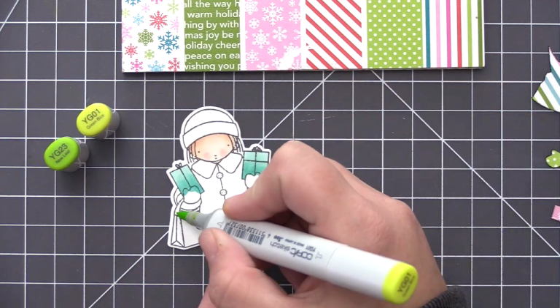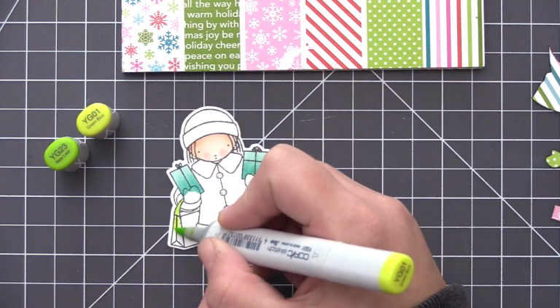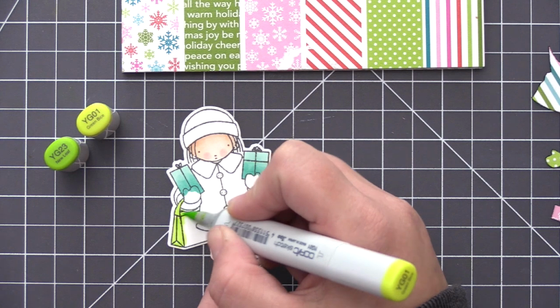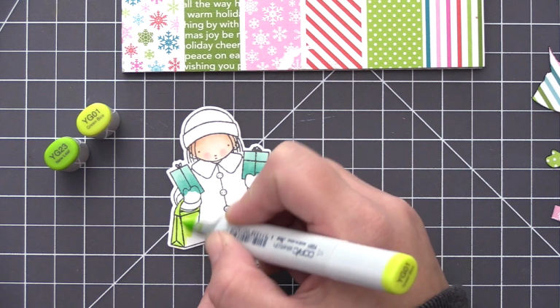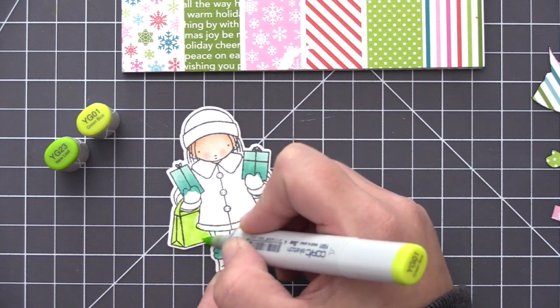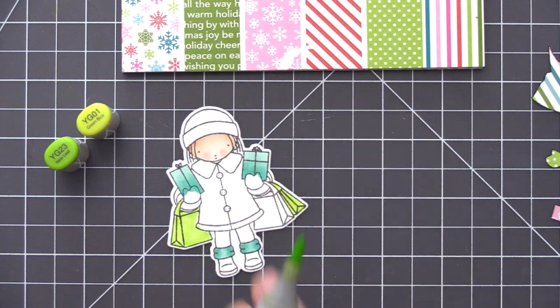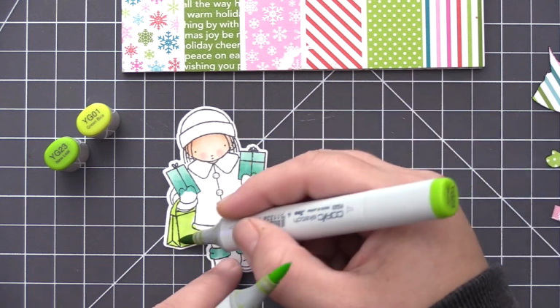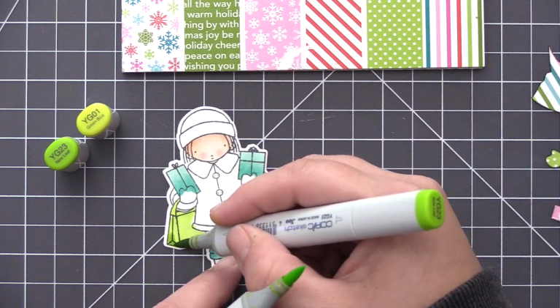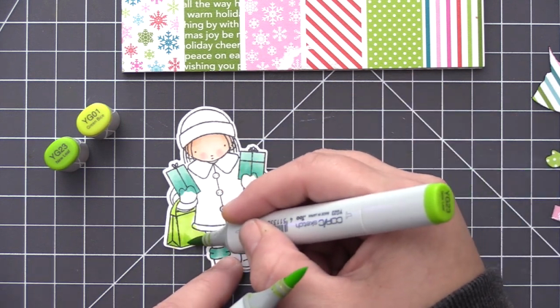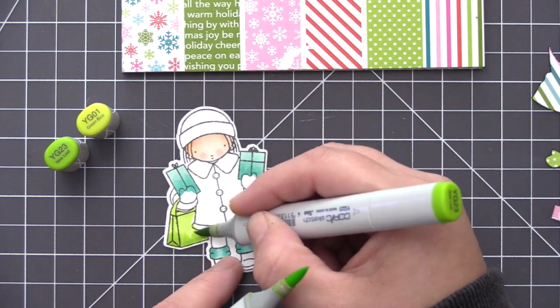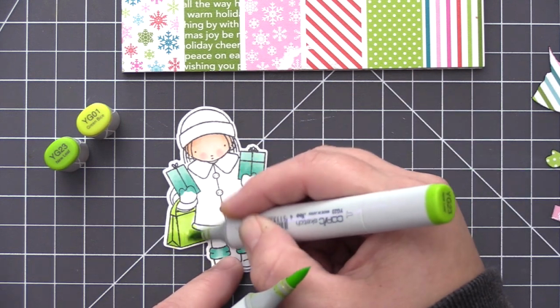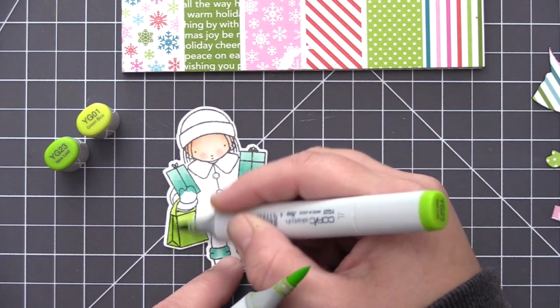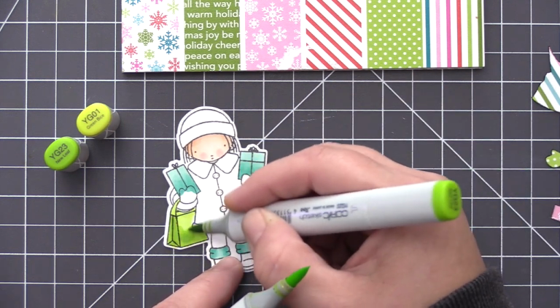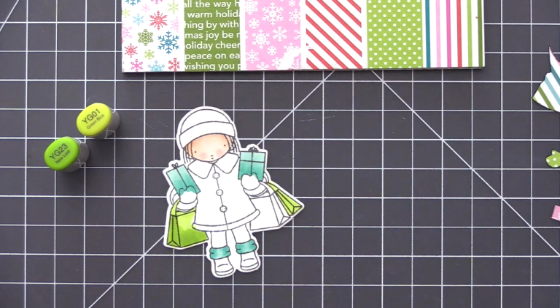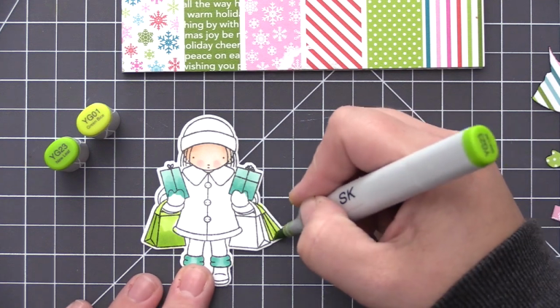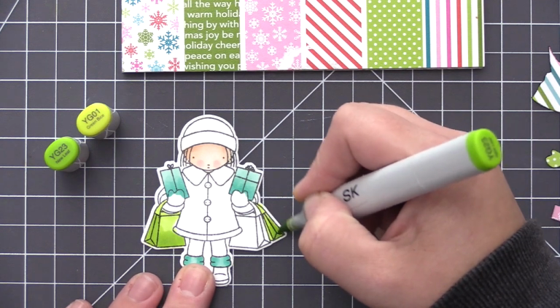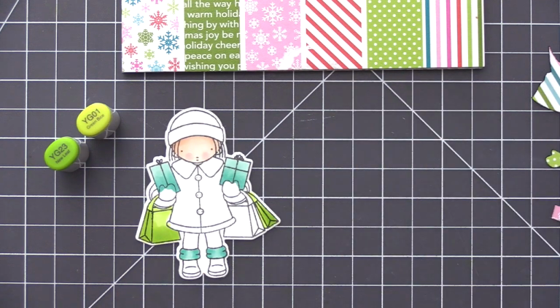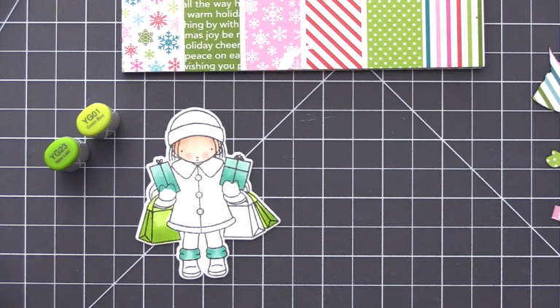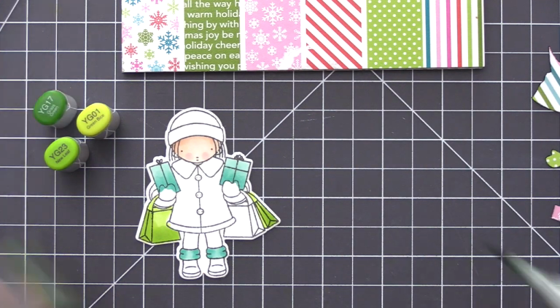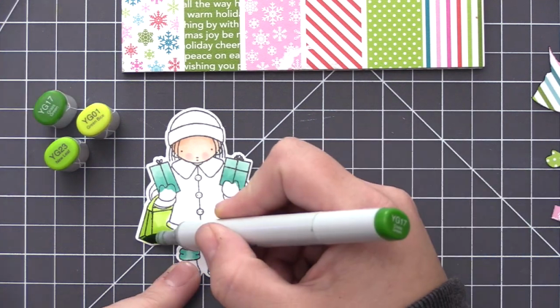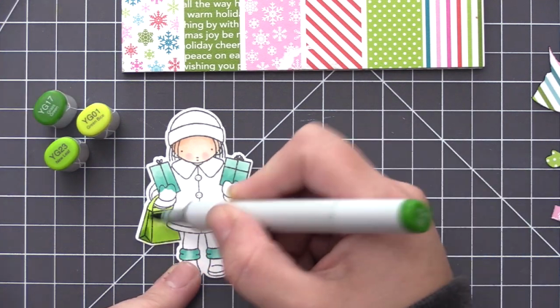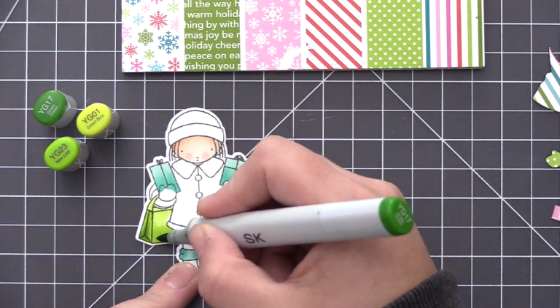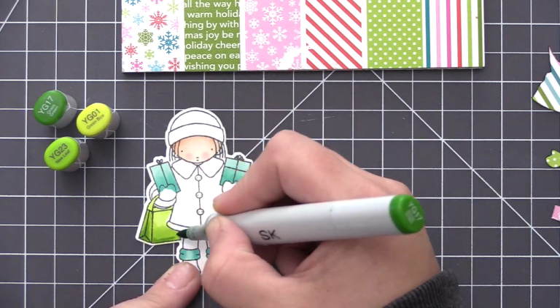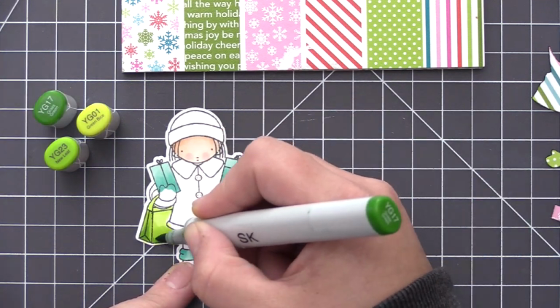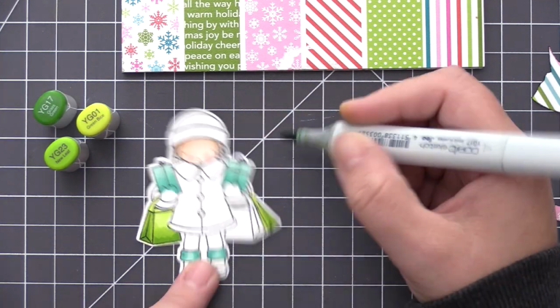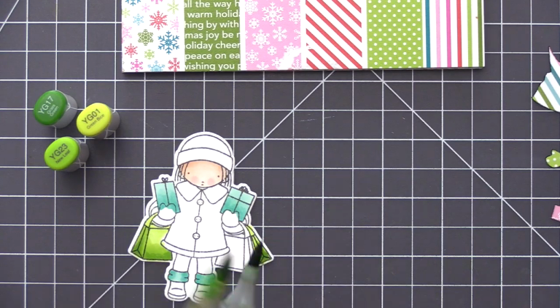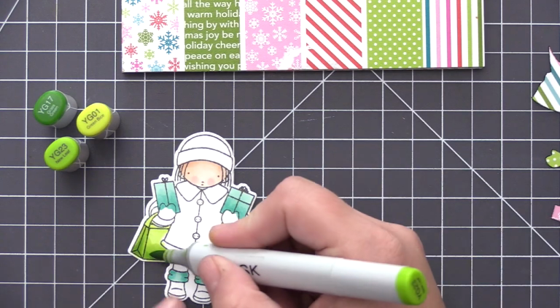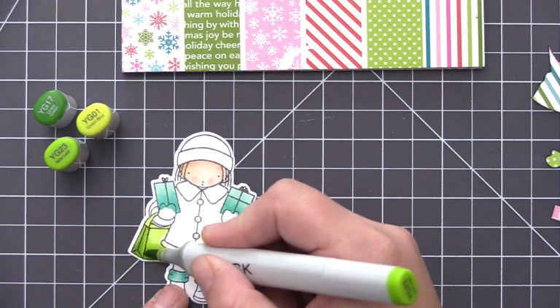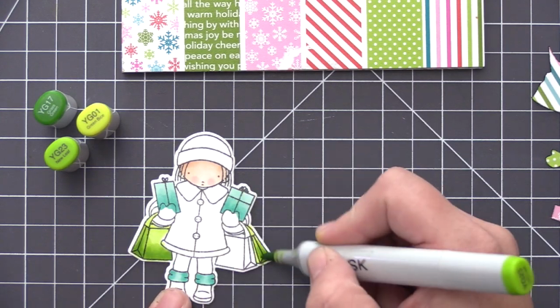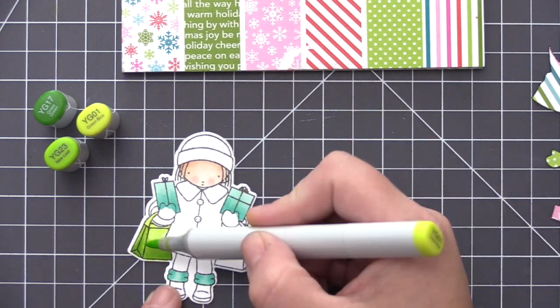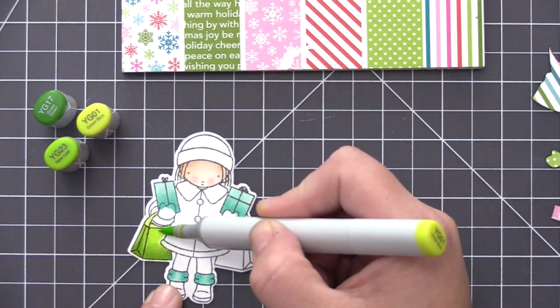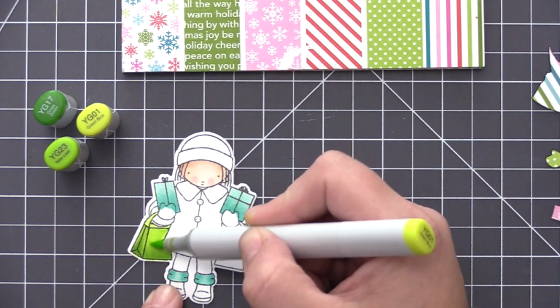I also added that same aqua color to the top of her boots and now I'm going in with some green colors. This is my favorite green combination: YG01, YG23, and I'm also bringing in YG17 to add a little bit more contrast to the bottom of those shopping bags.